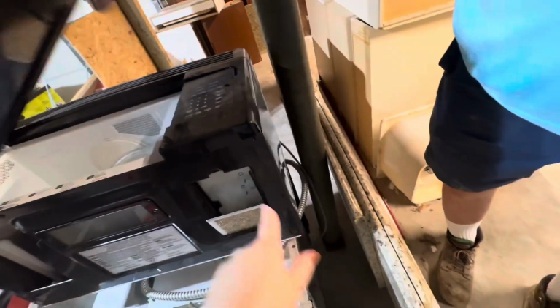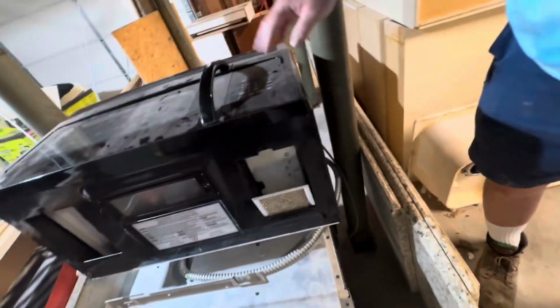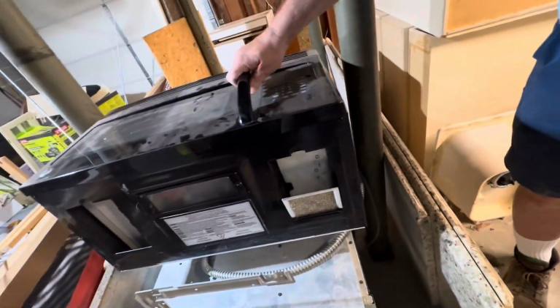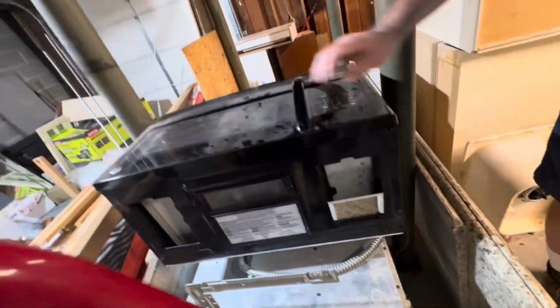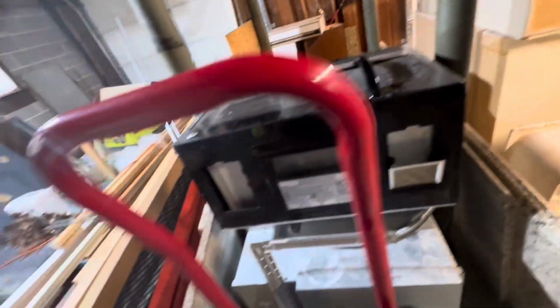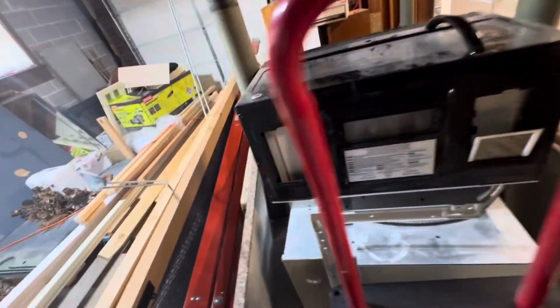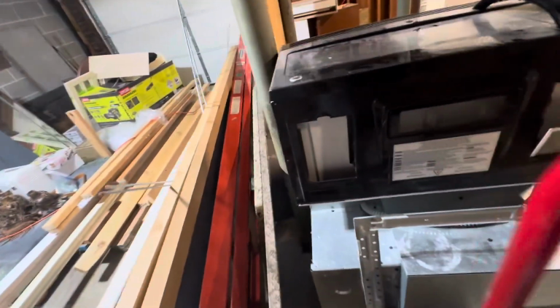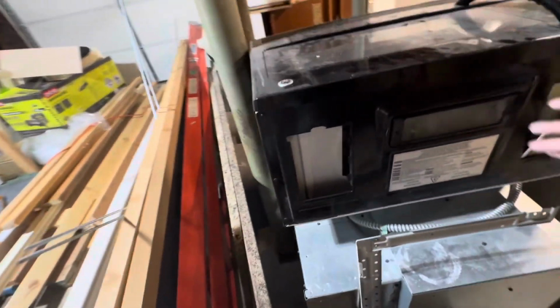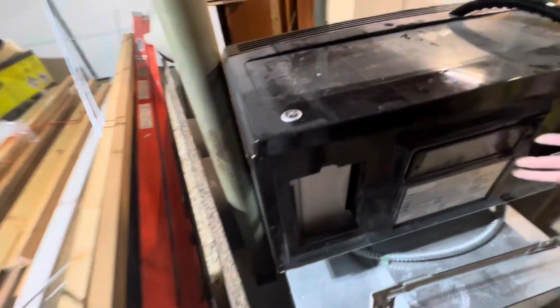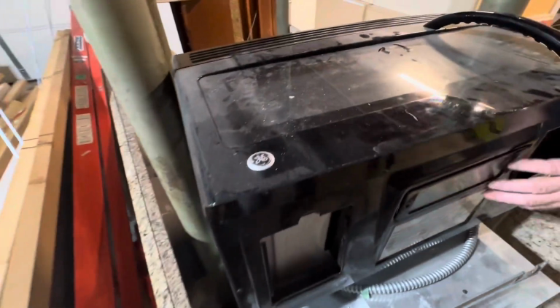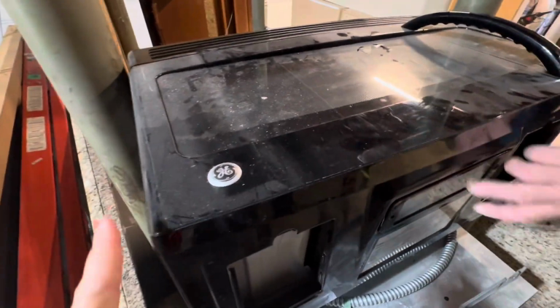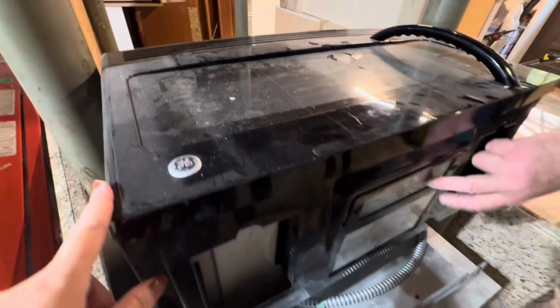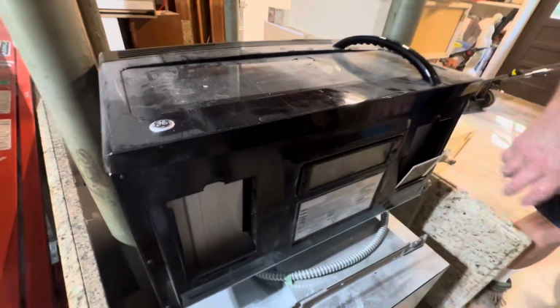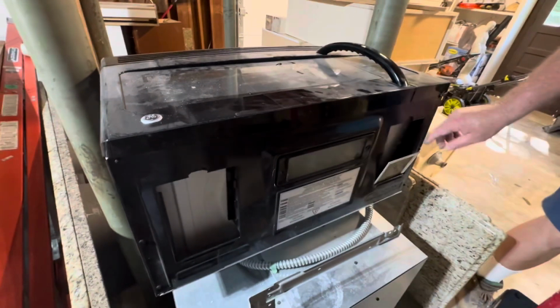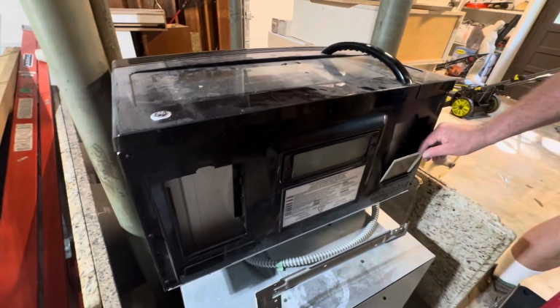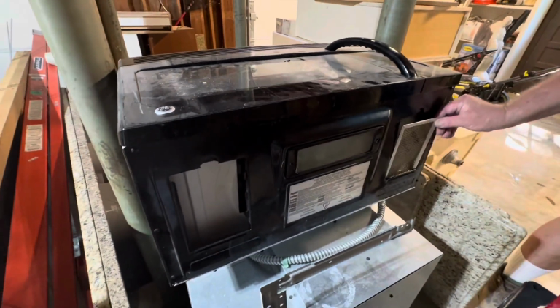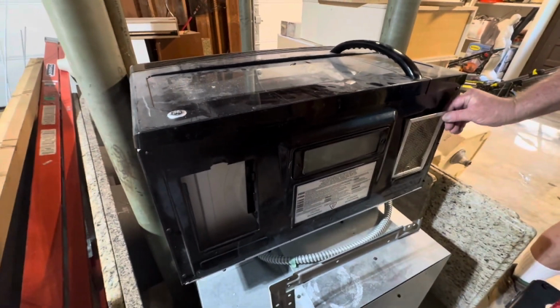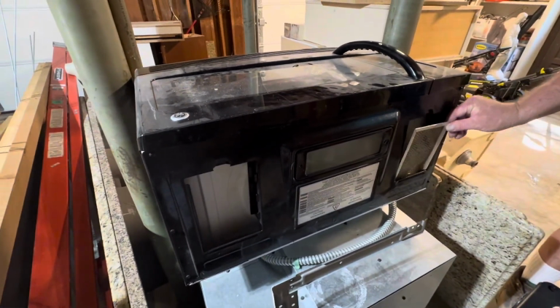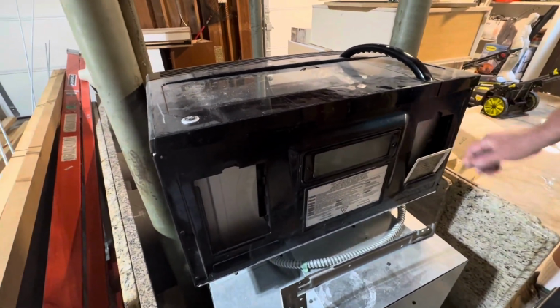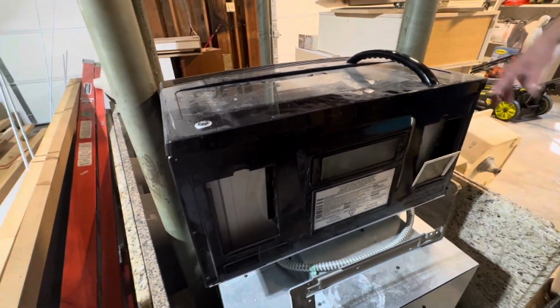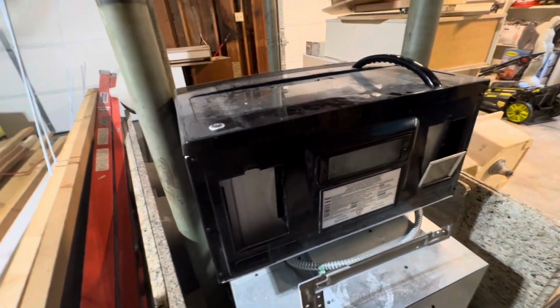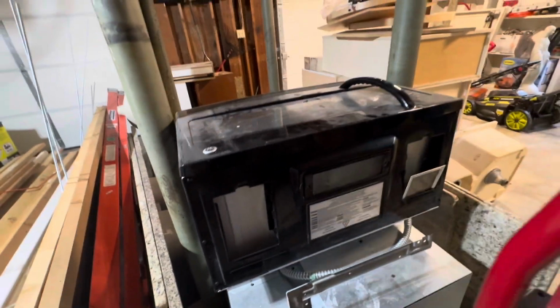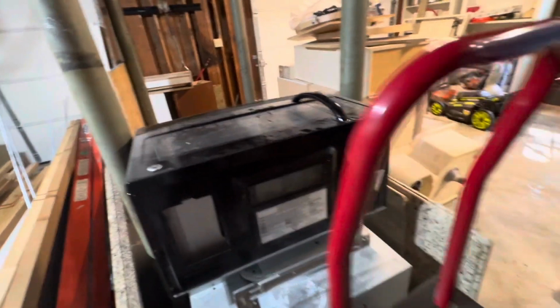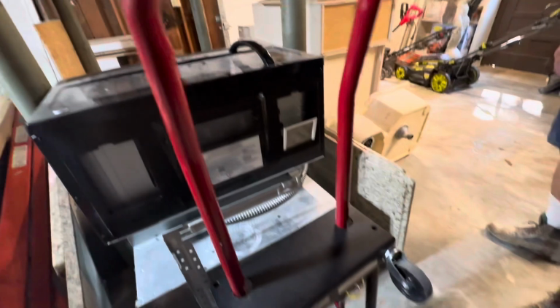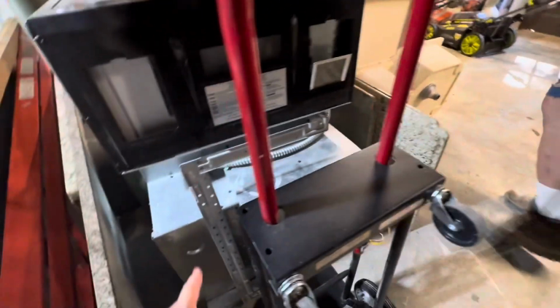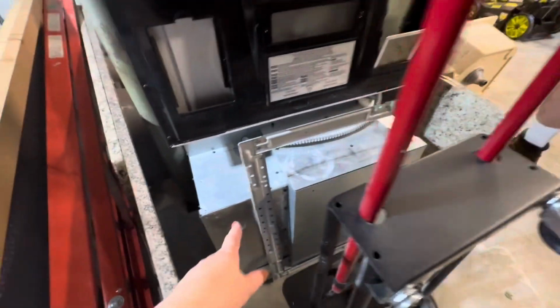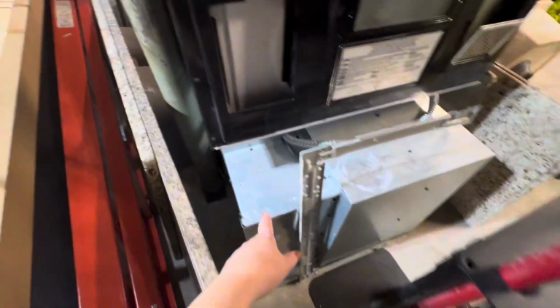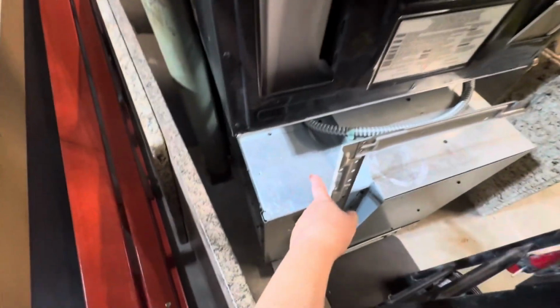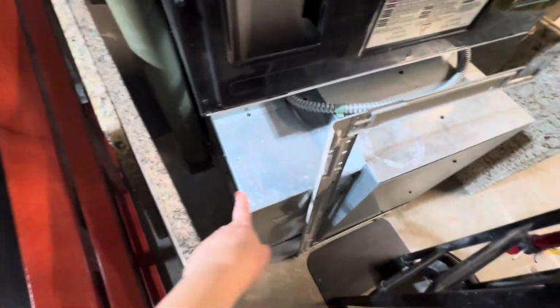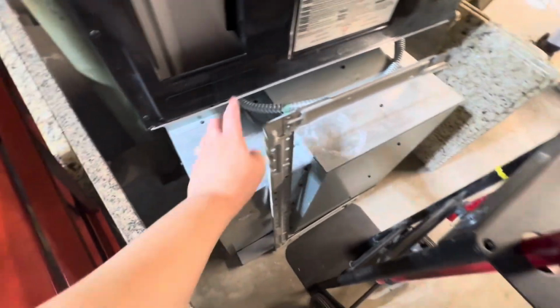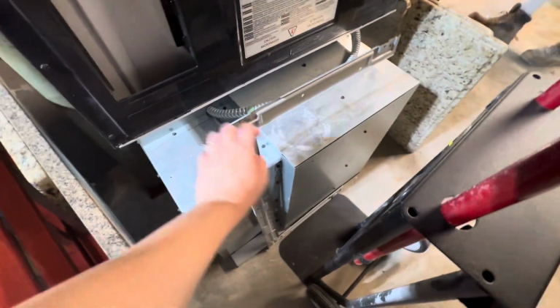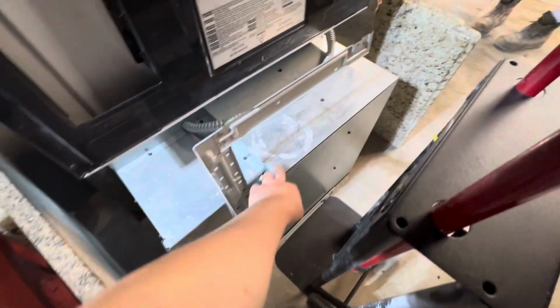It's just dusty on the vents — you know, just degrease everything. So this is the LG, mask one.